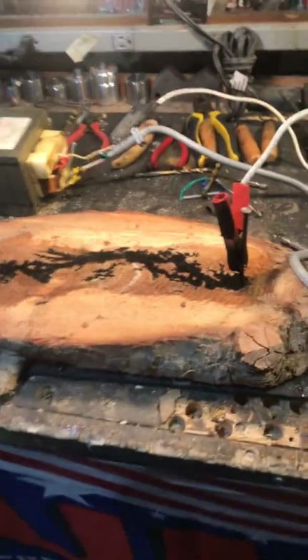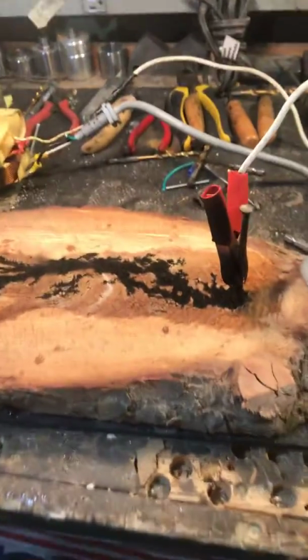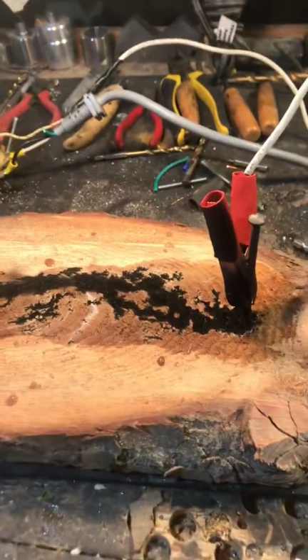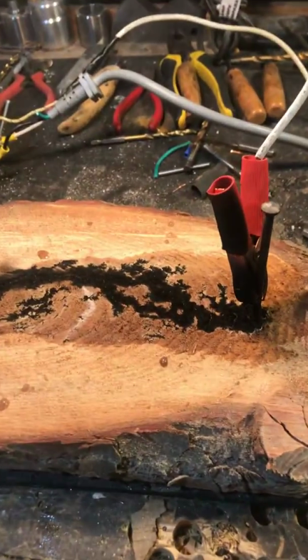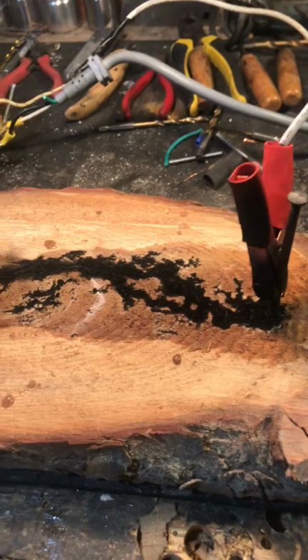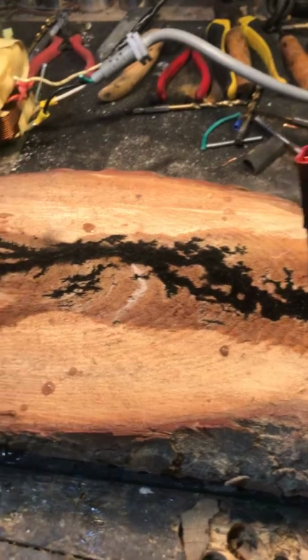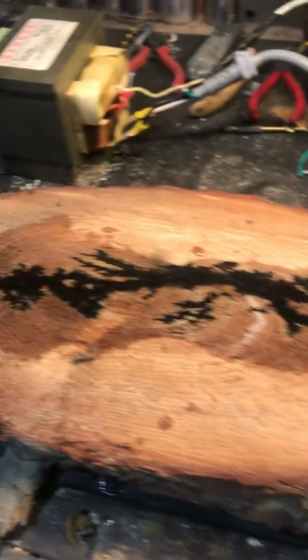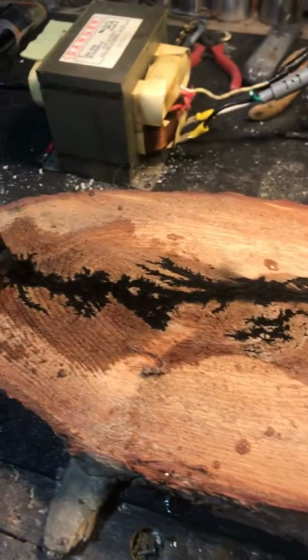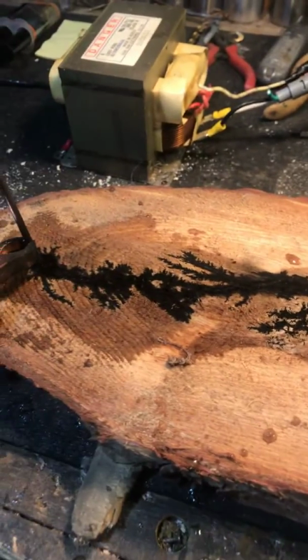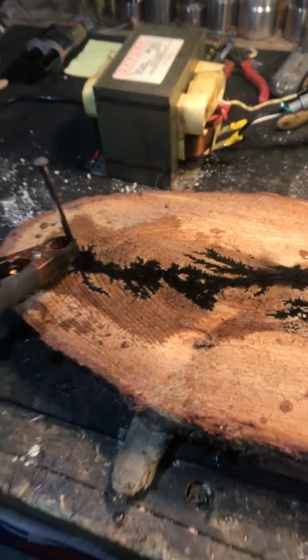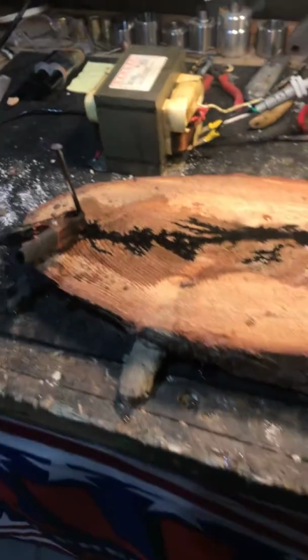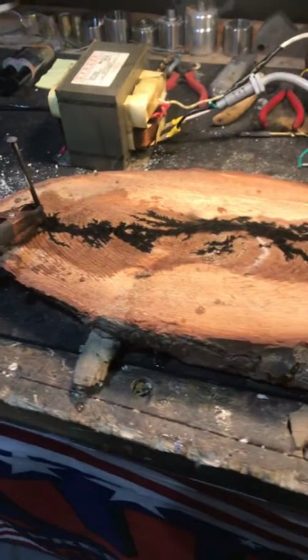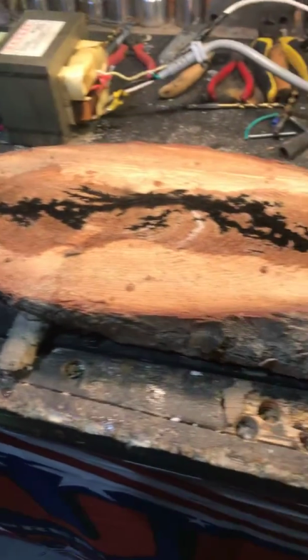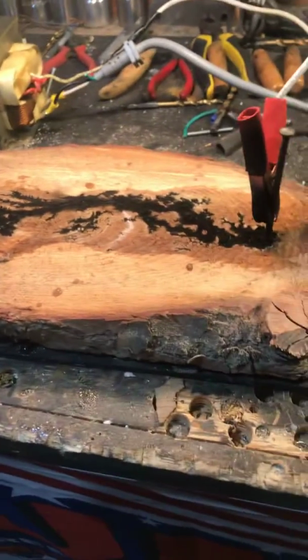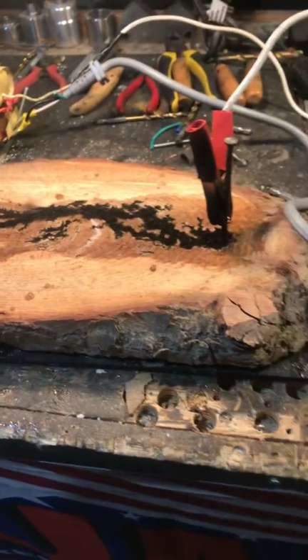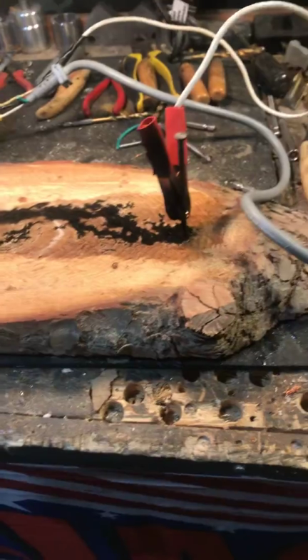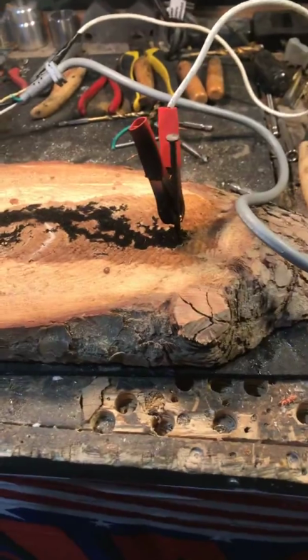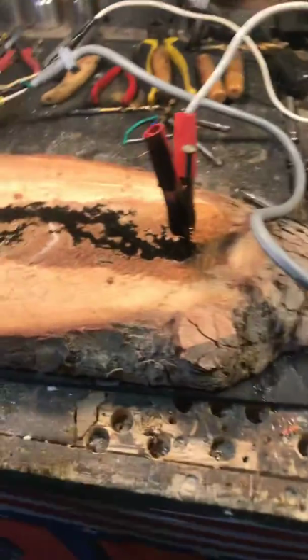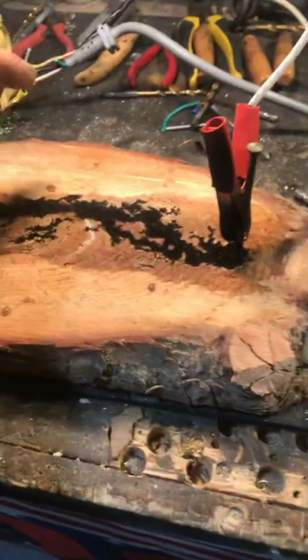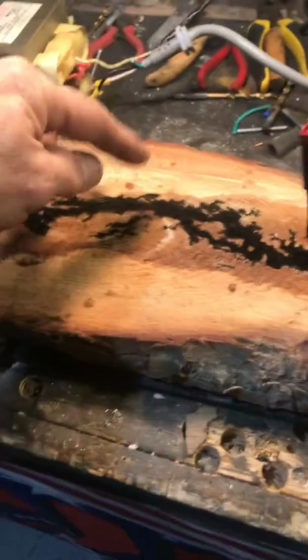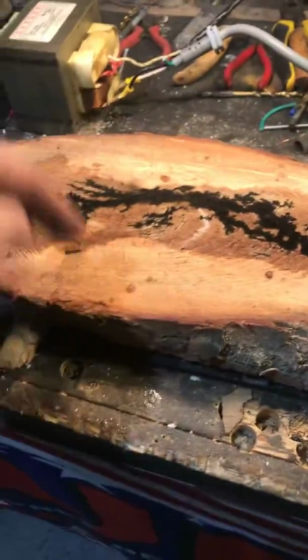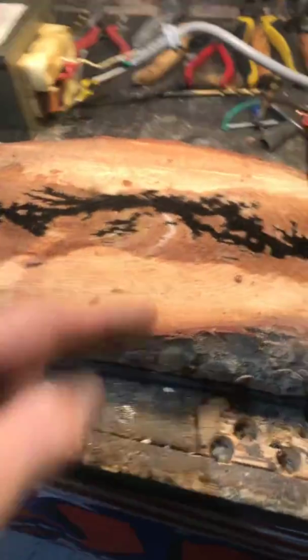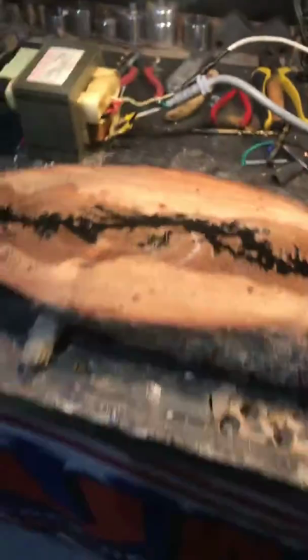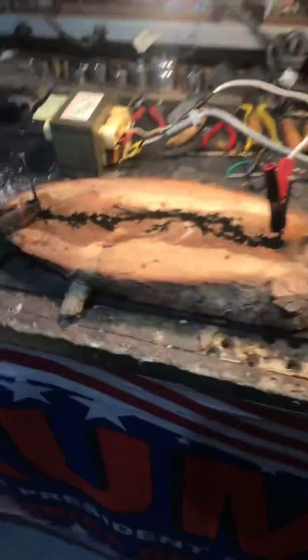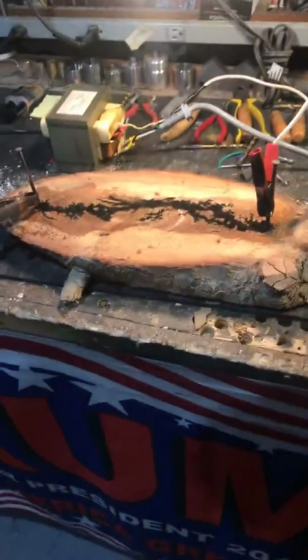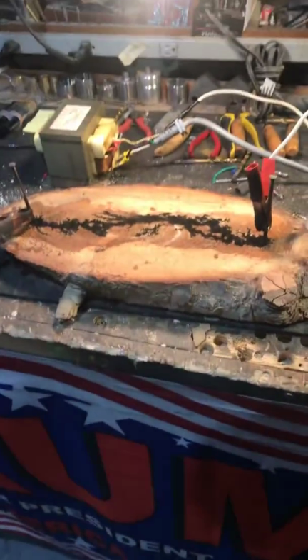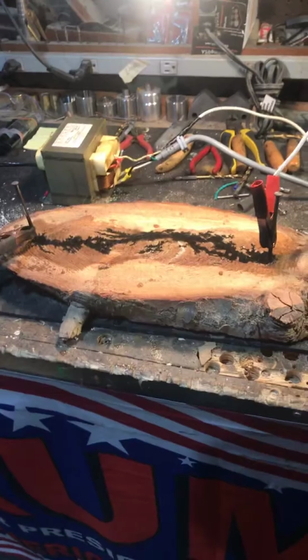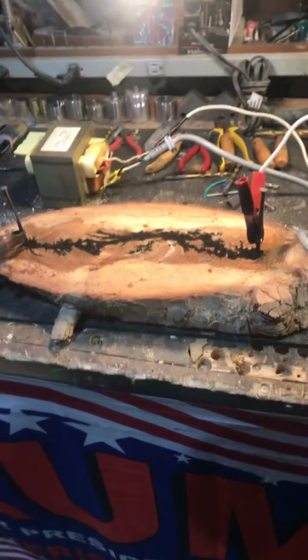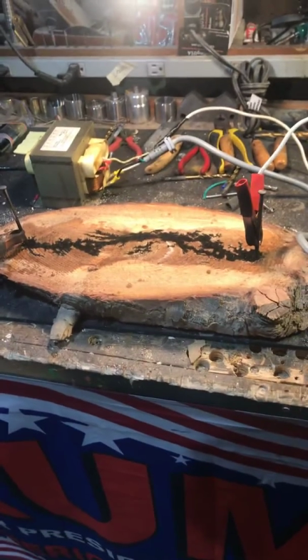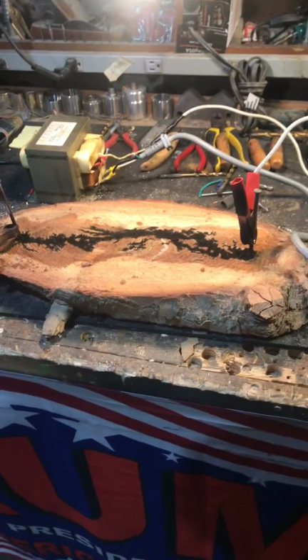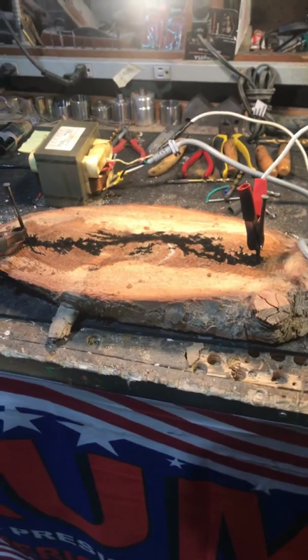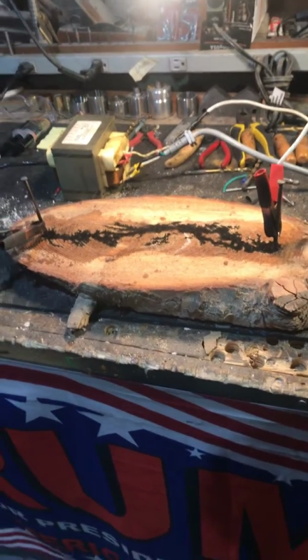That's called fracture burning — that's pretty cool. And then we're going to do another spot in a different area, come down a bit up in here. But that's it, that's called fracture burning. All right, later!